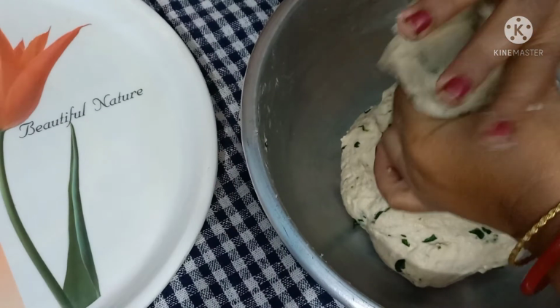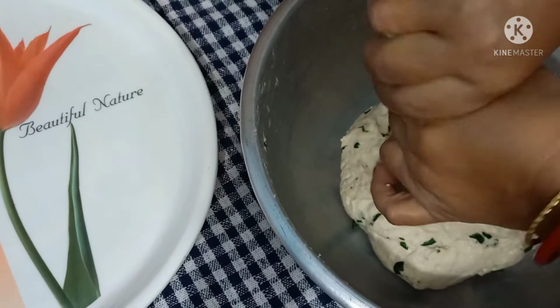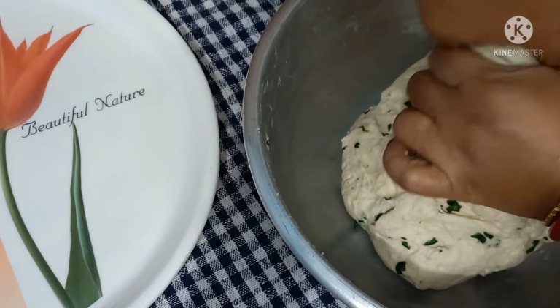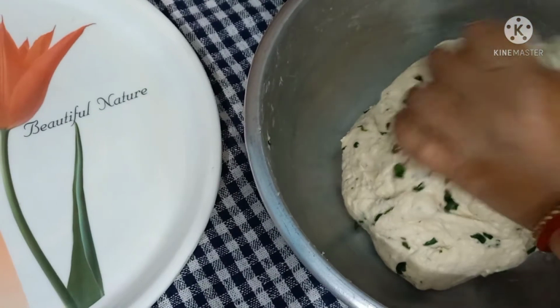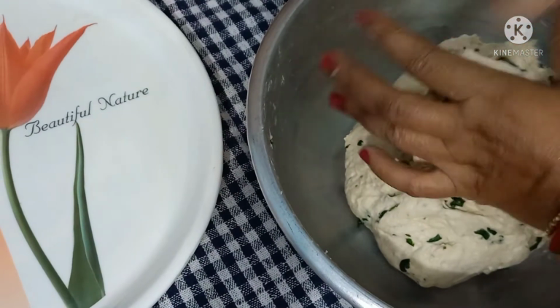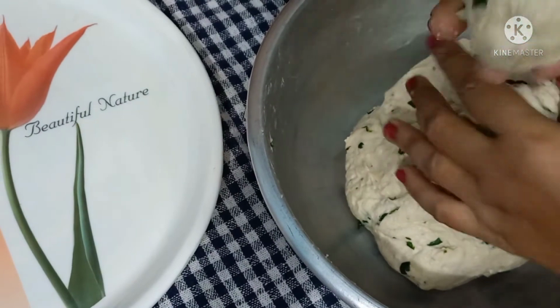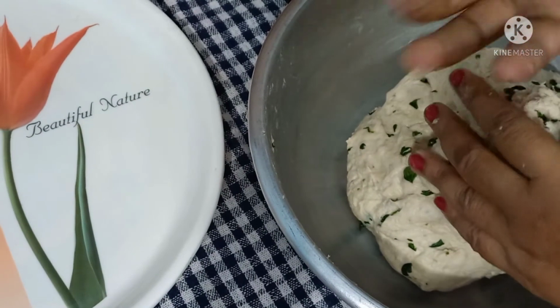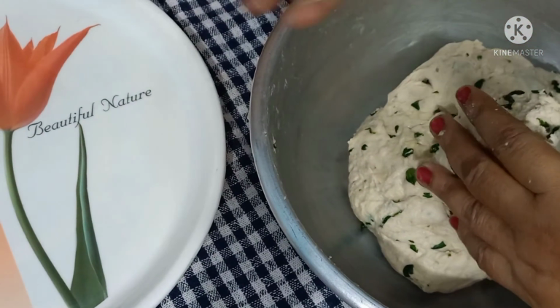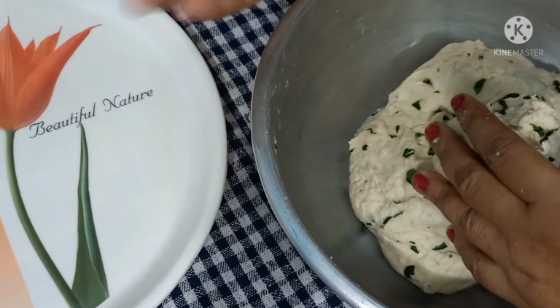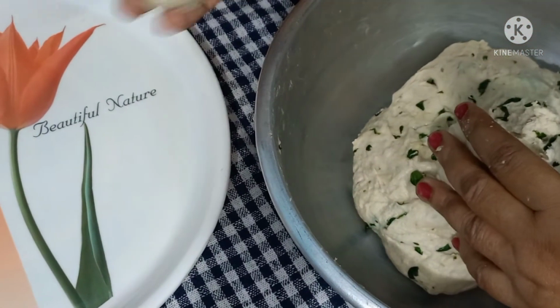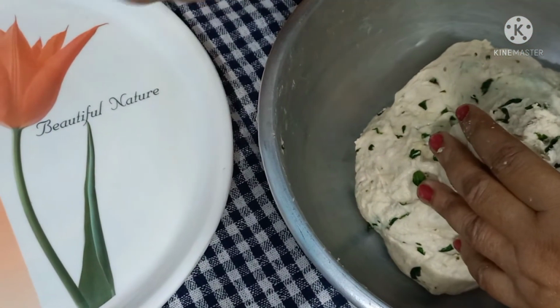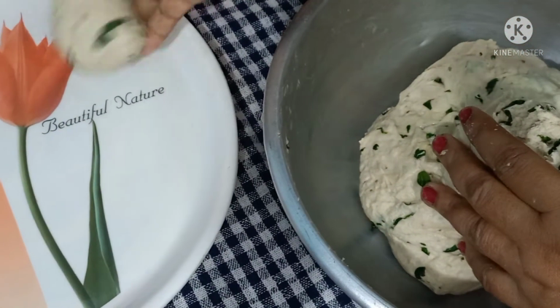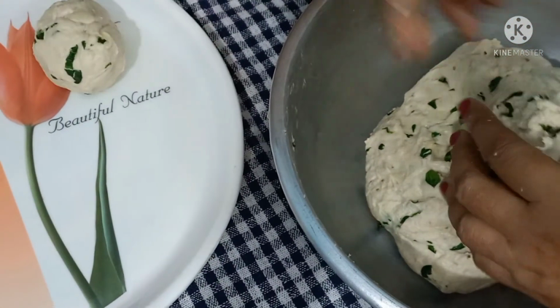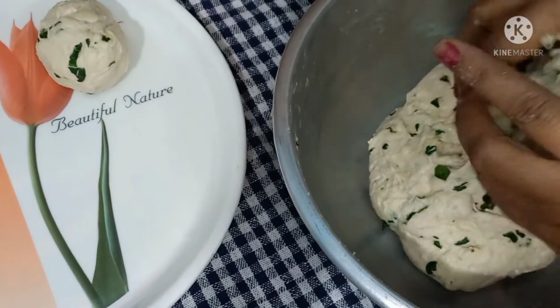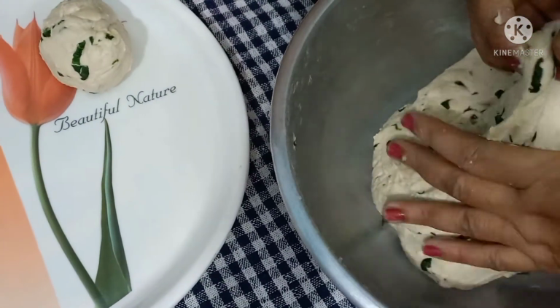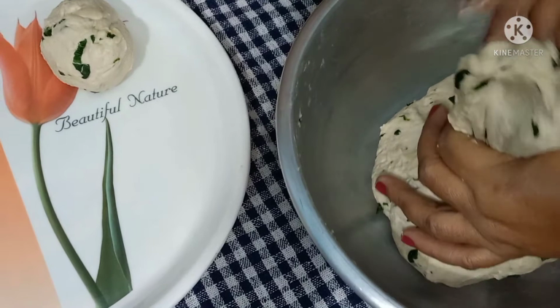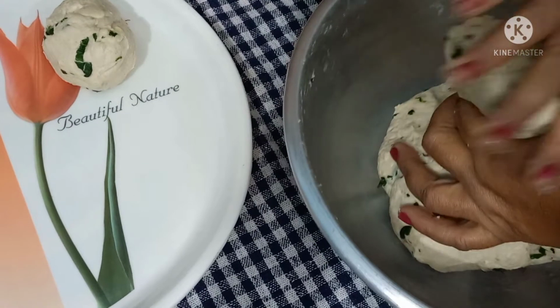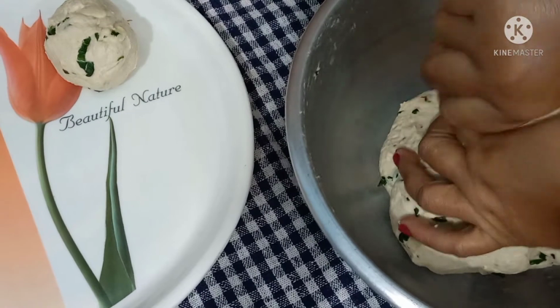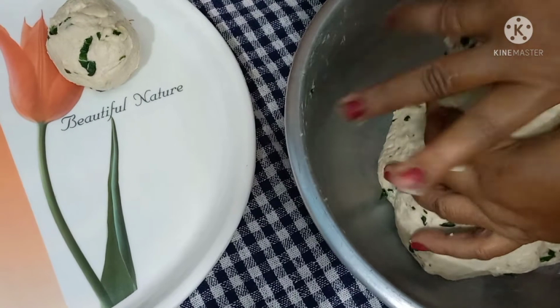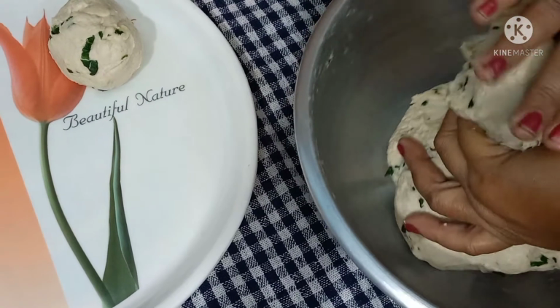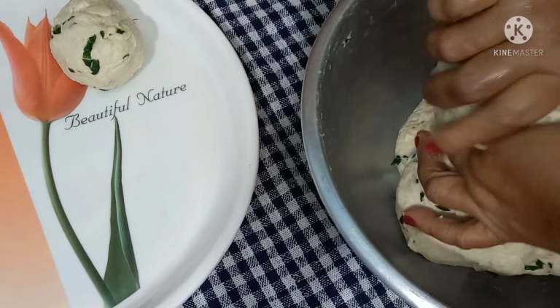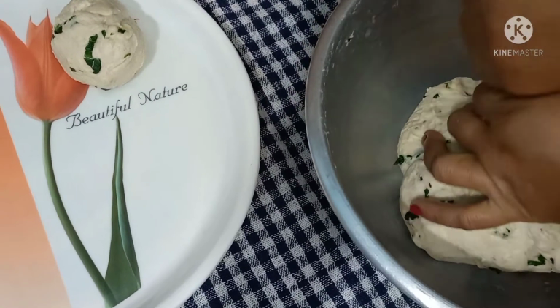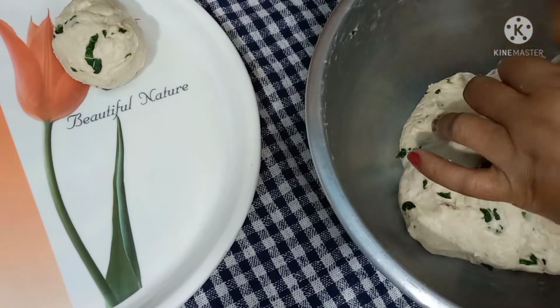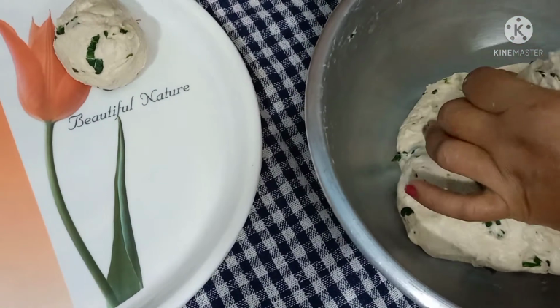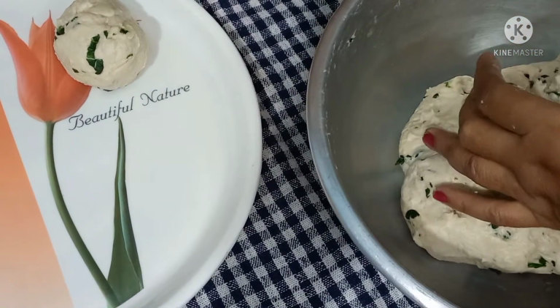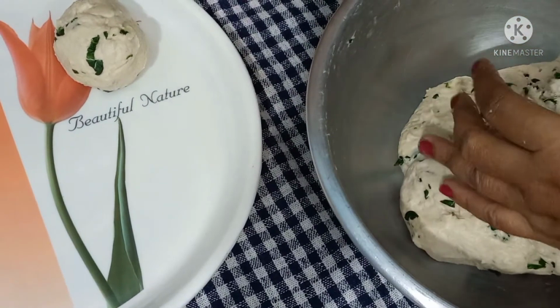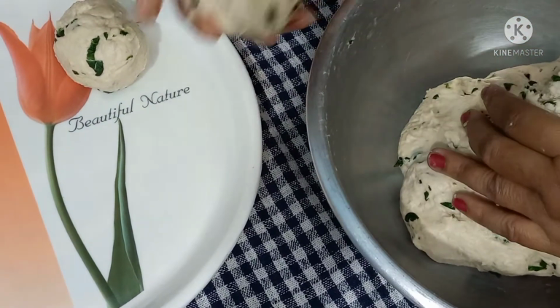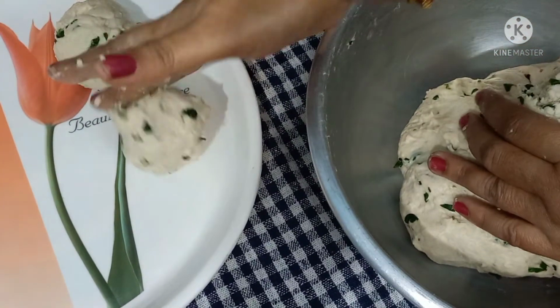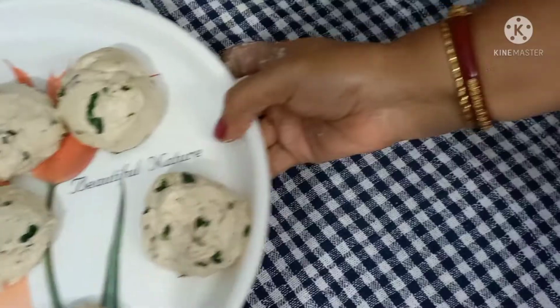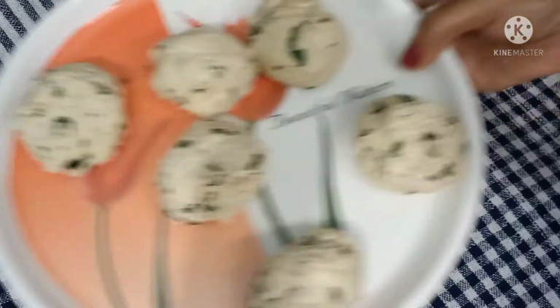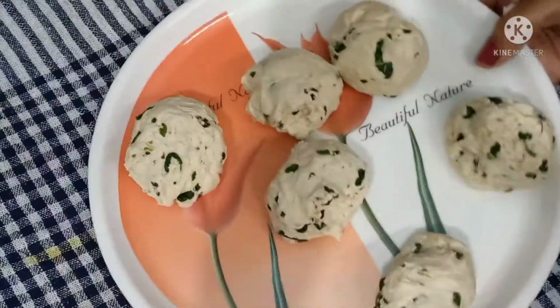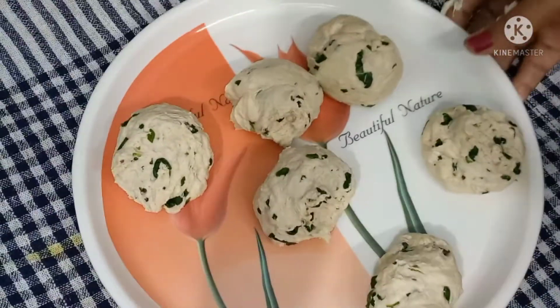Now we have cut the paper. If you make a piece of paper, you can make a piece of paper.